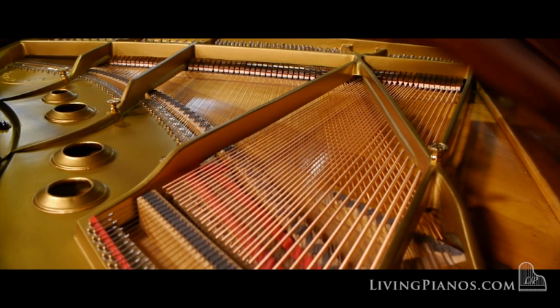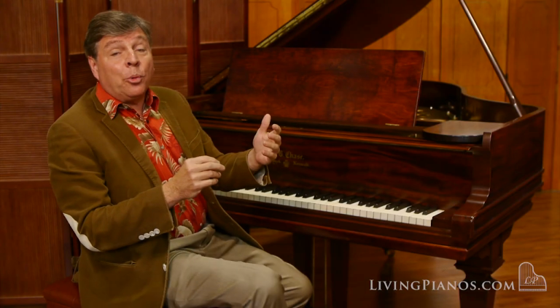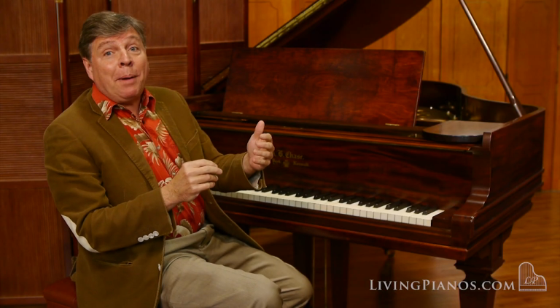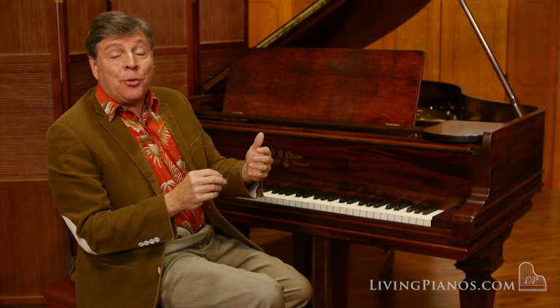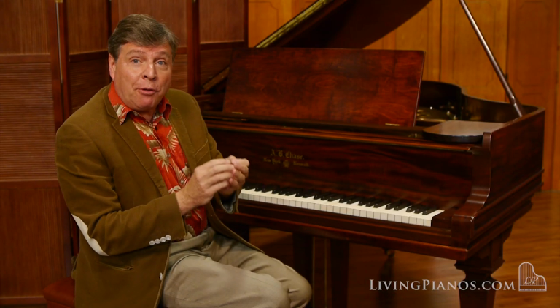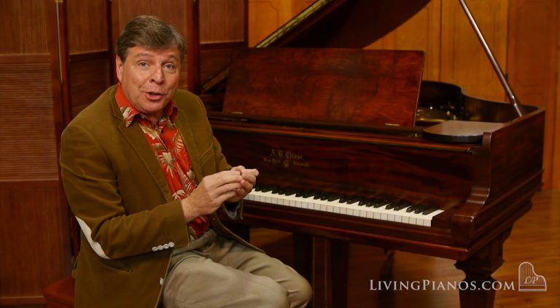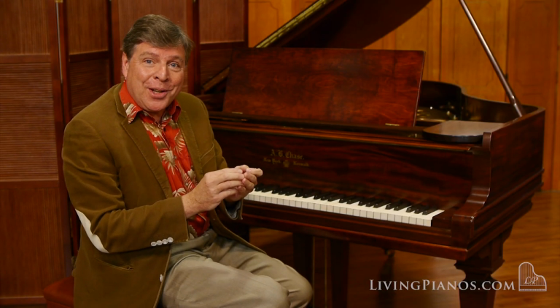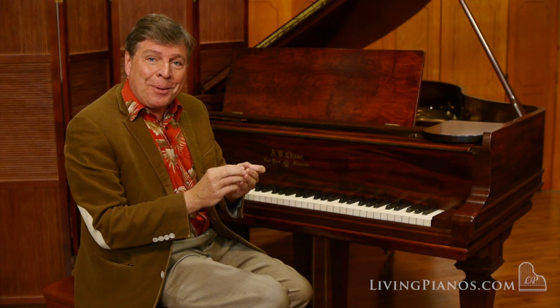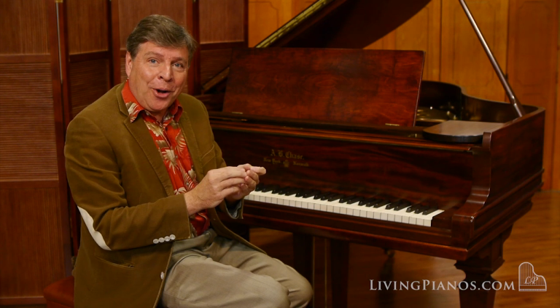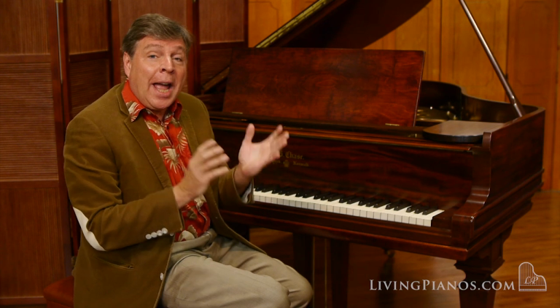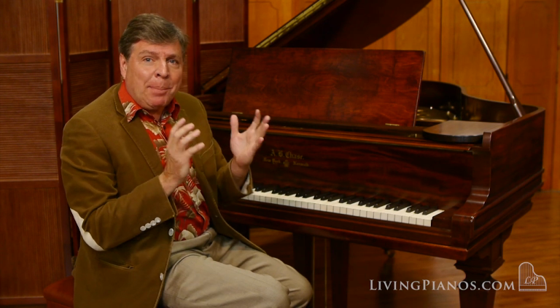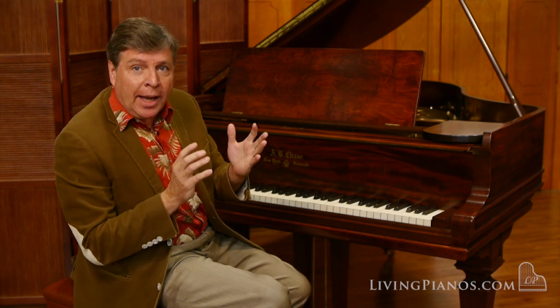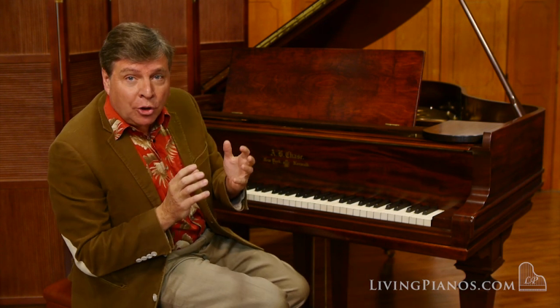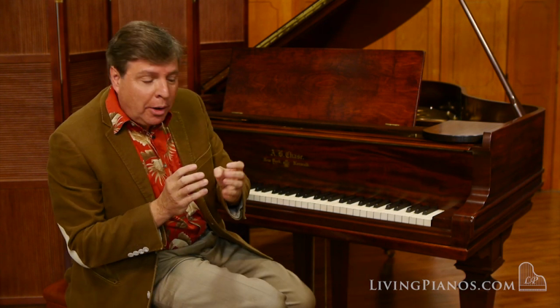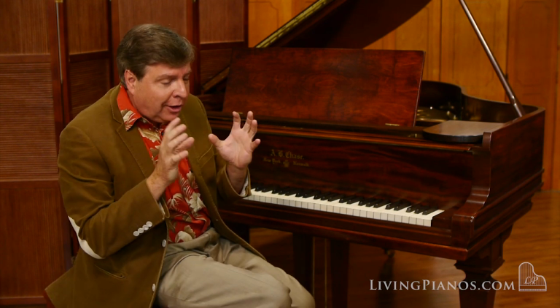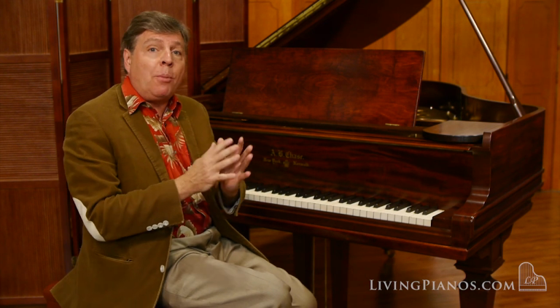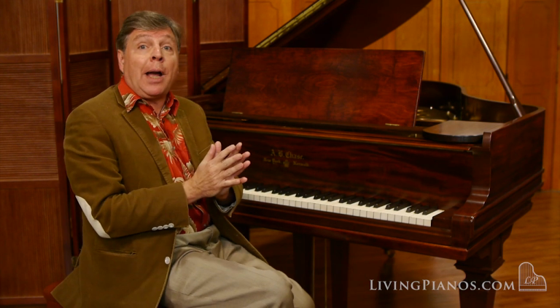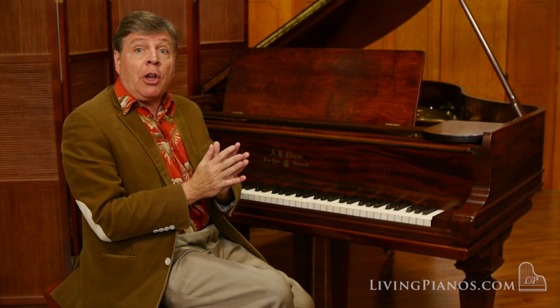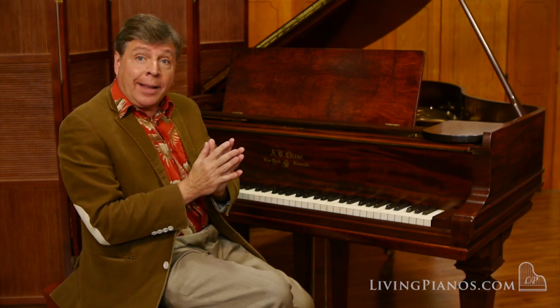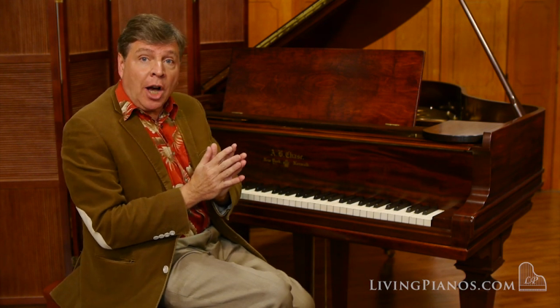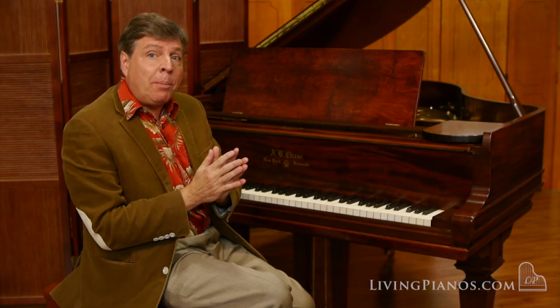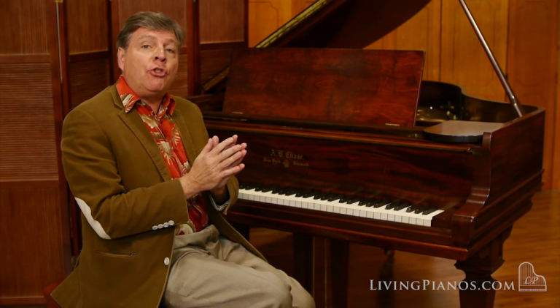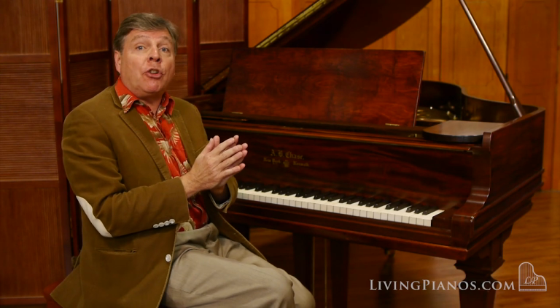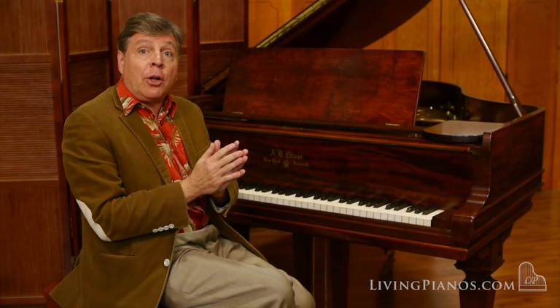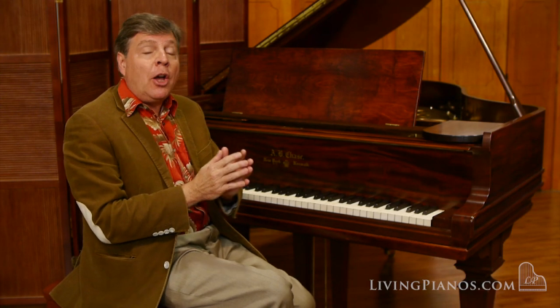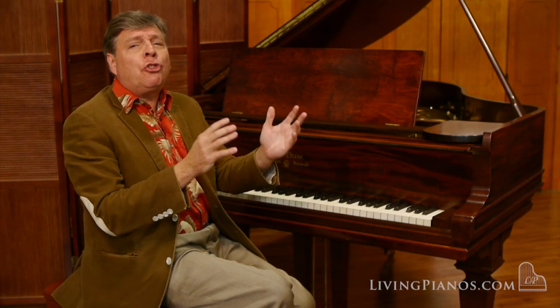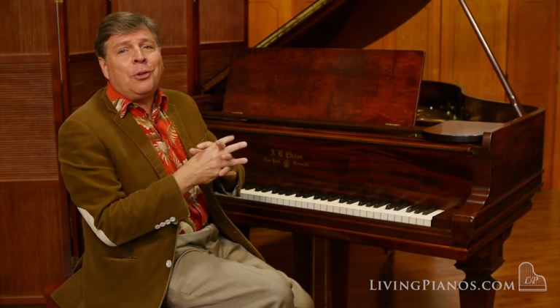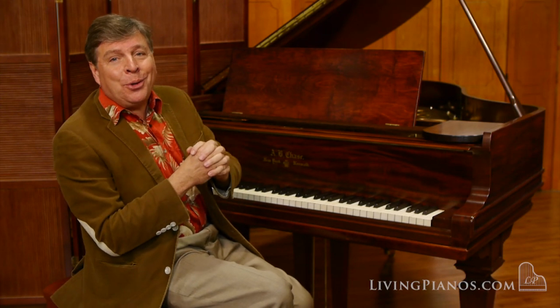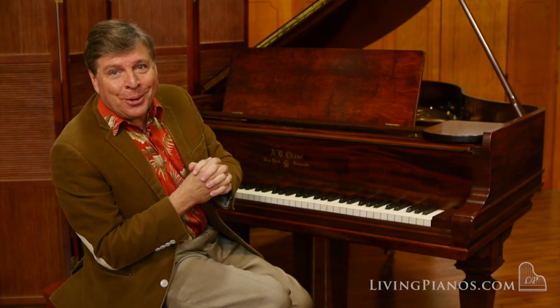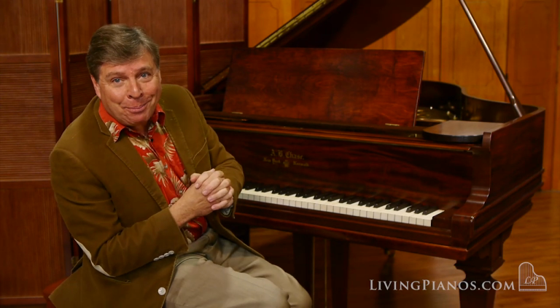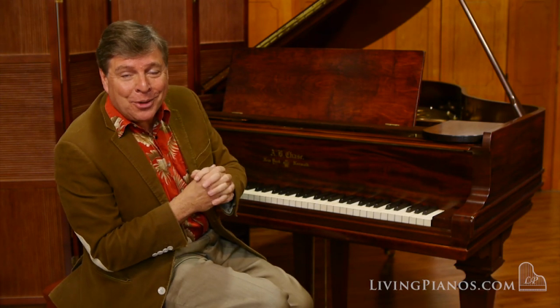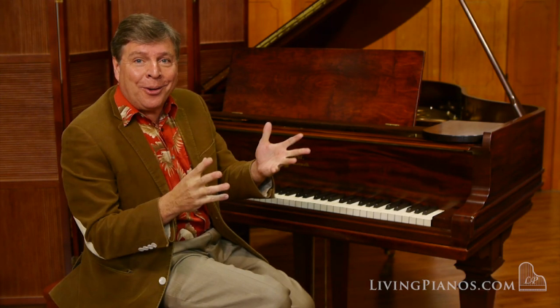Quite a rich bass for a five-foot-seven-inch grand piano. A.B. Chase, along with a select few manufacturers at that time, were making stupendous pianos. There are so many beautiful pianos from this era.